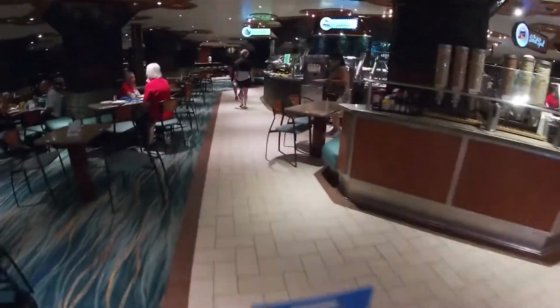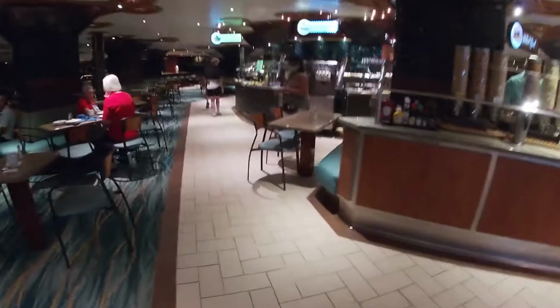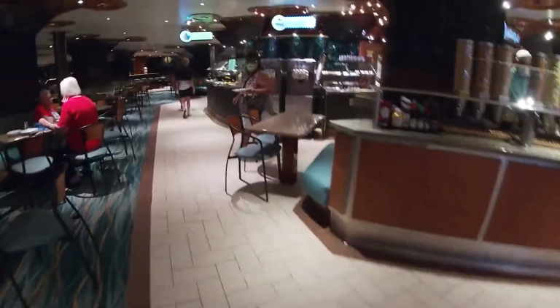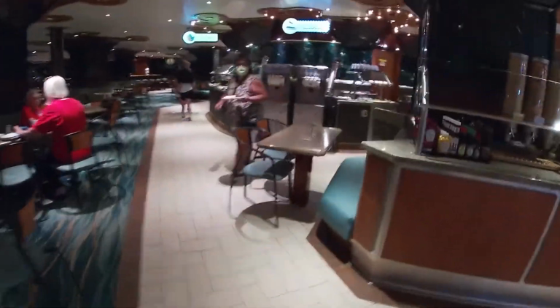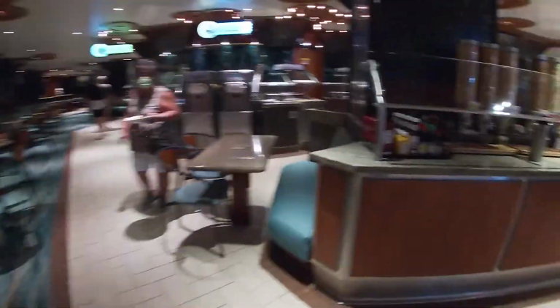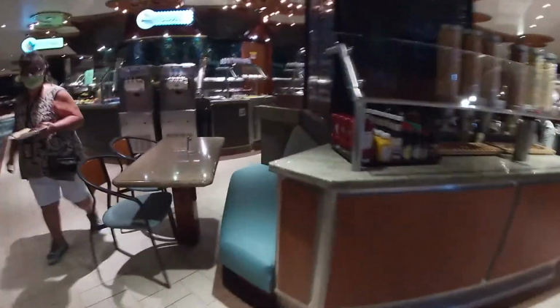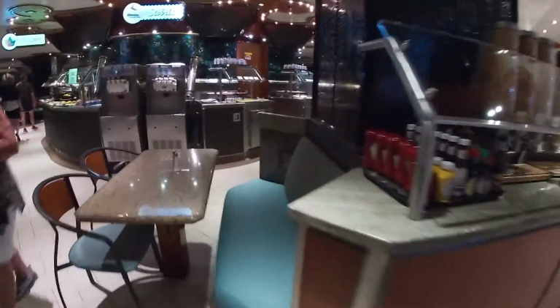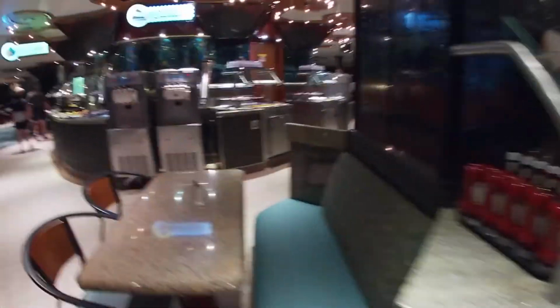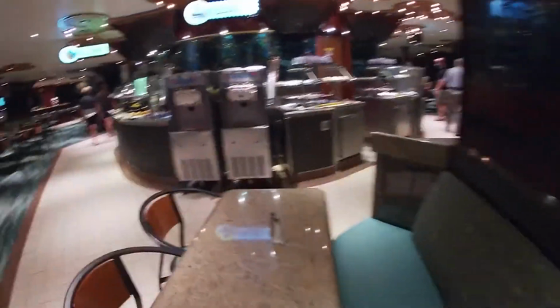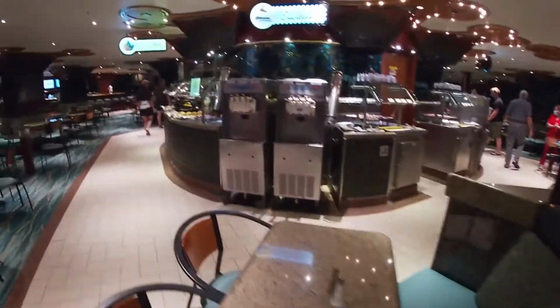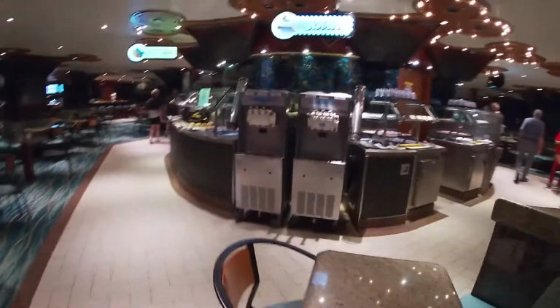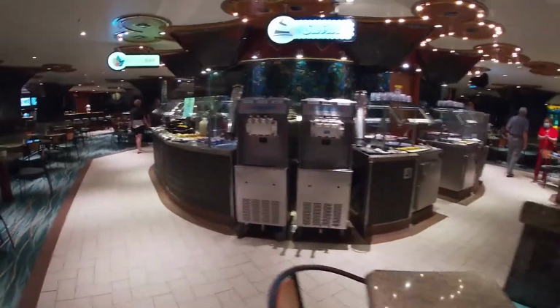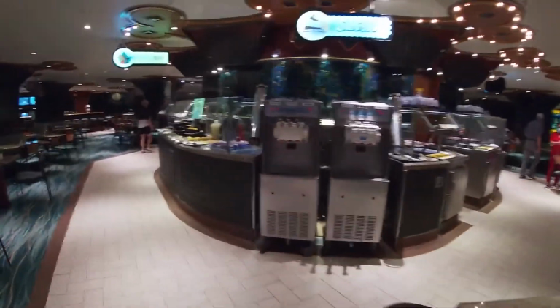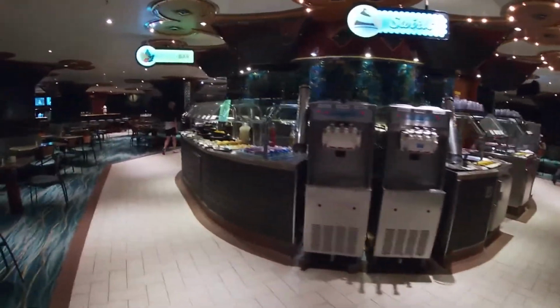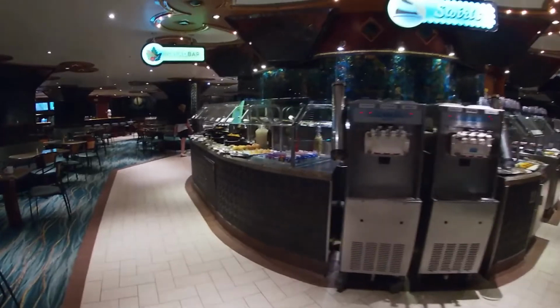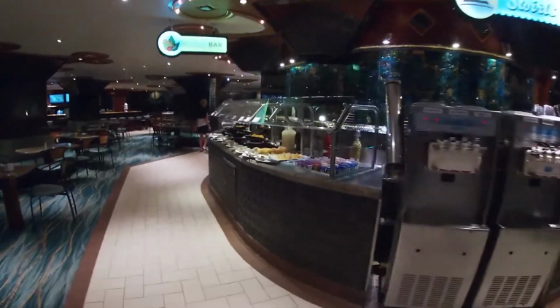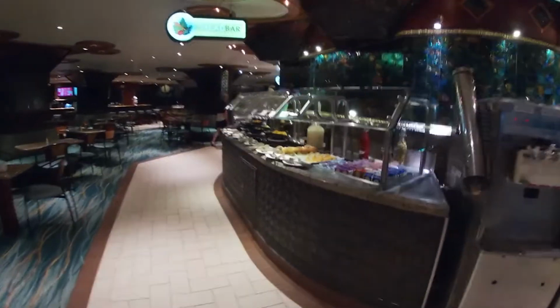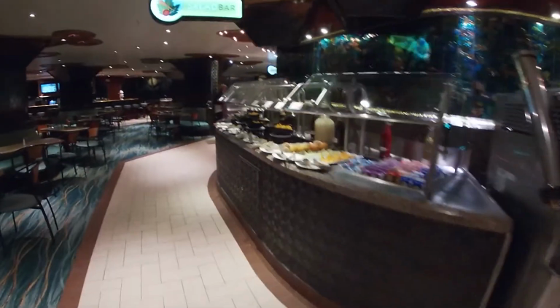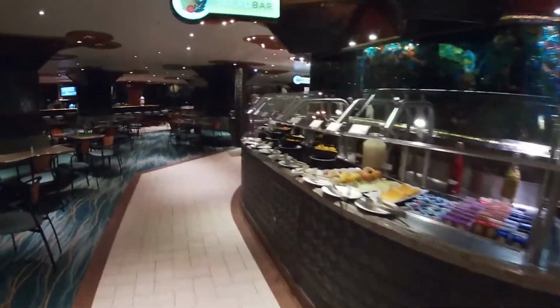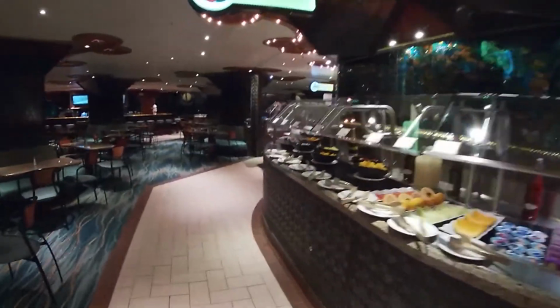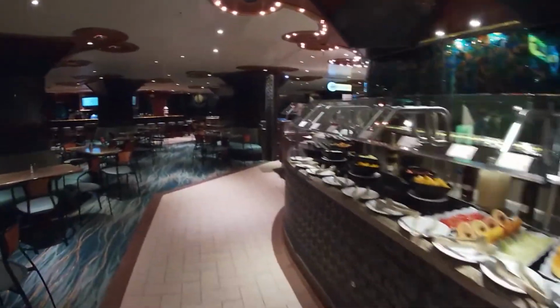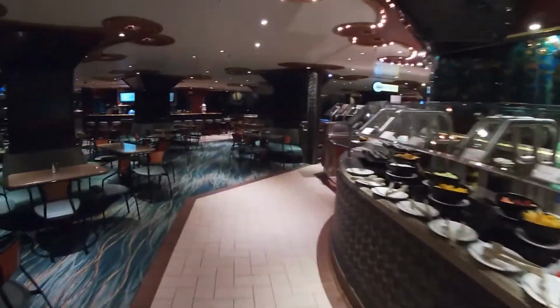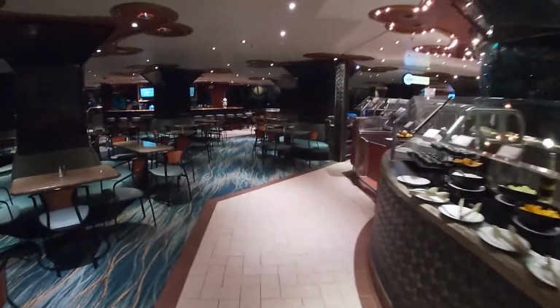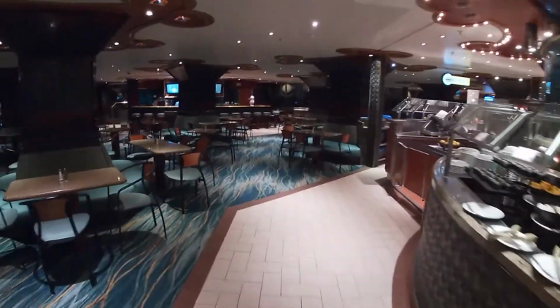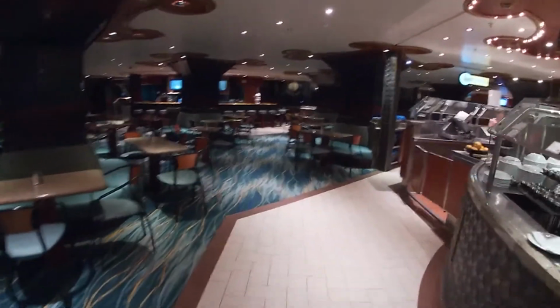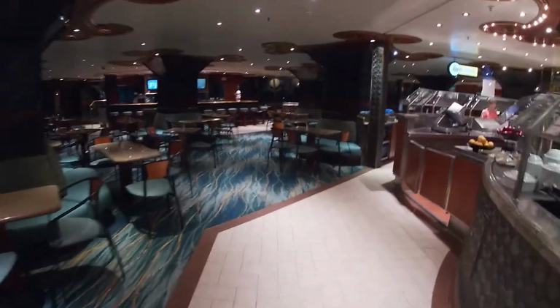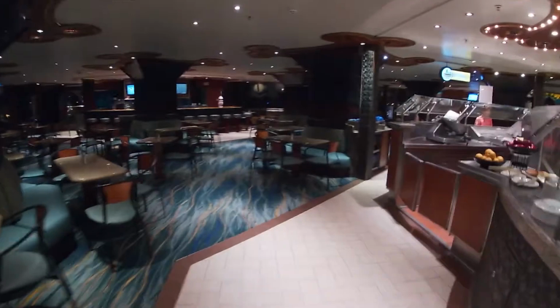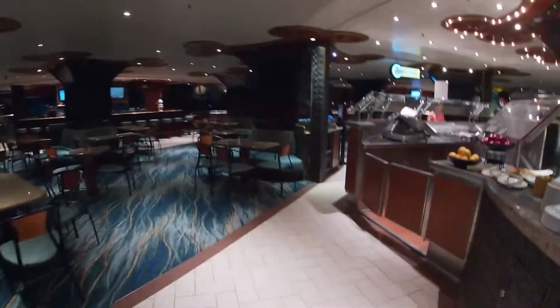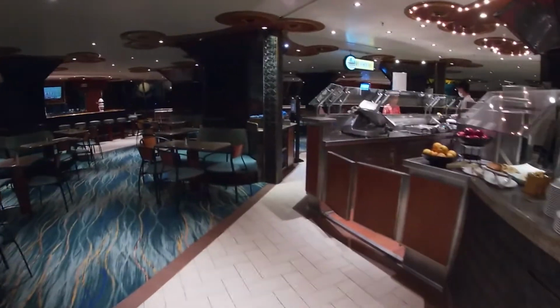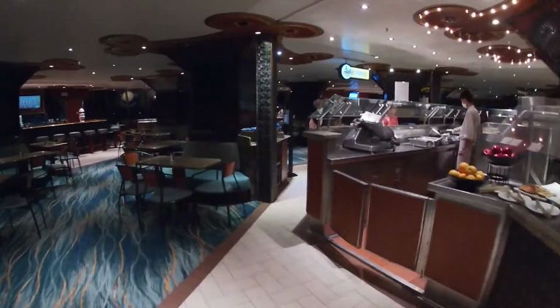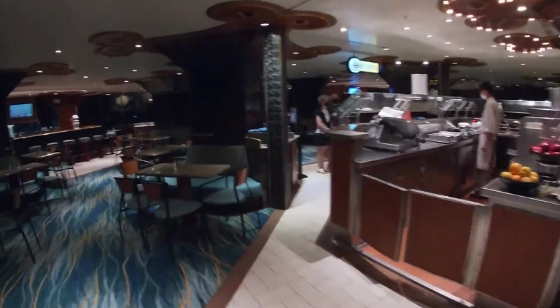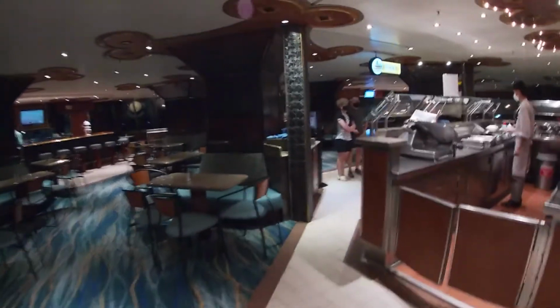They have a serve-yourself soft serve, which was good — I took part of that almost every day. They have the different stations here and then the deli set up at the back, with all the seating inside.